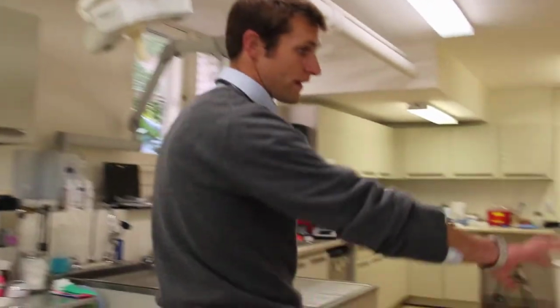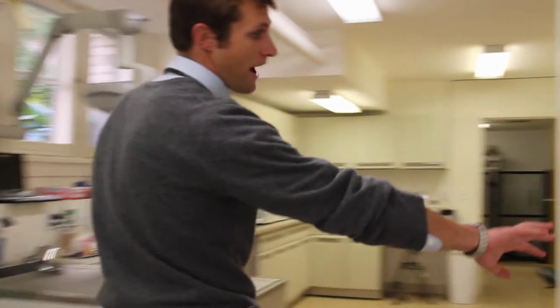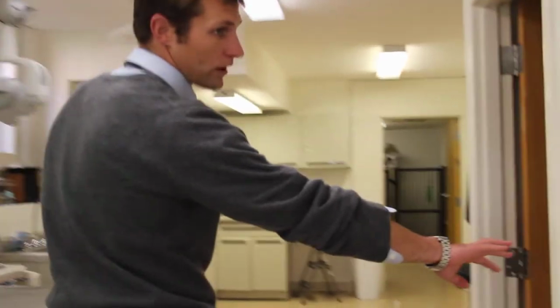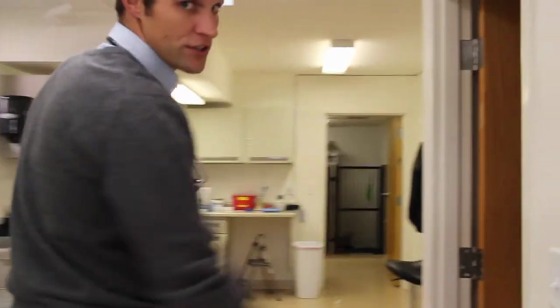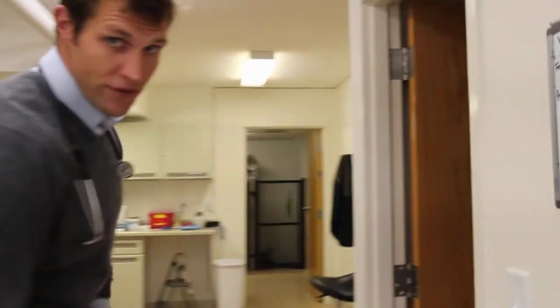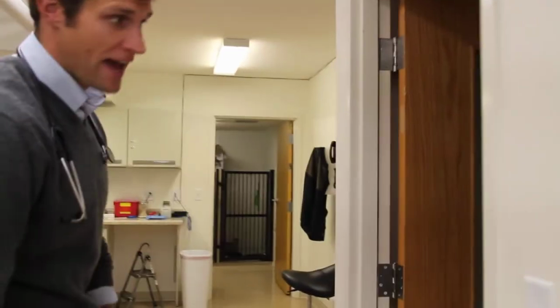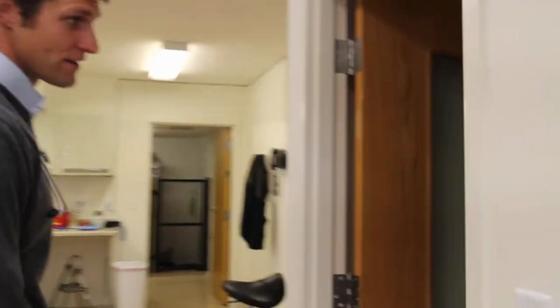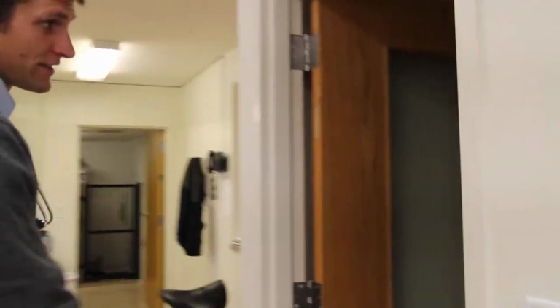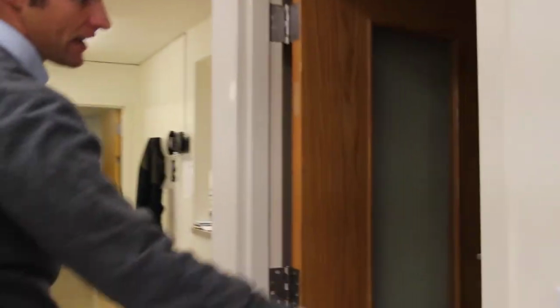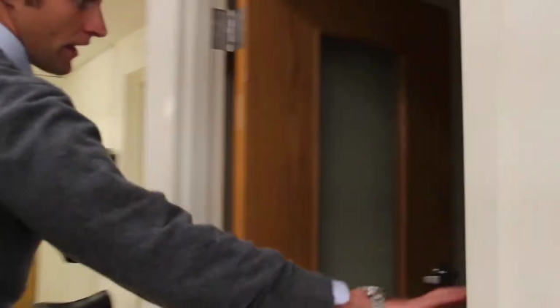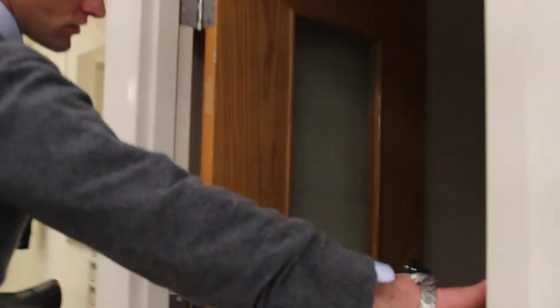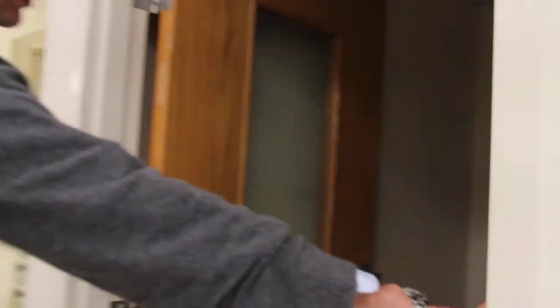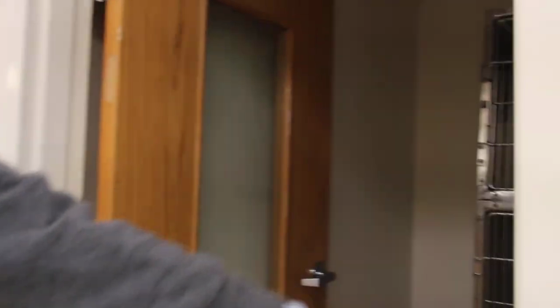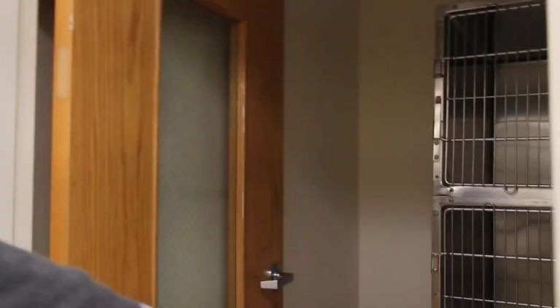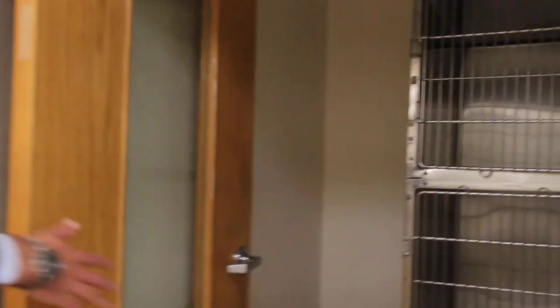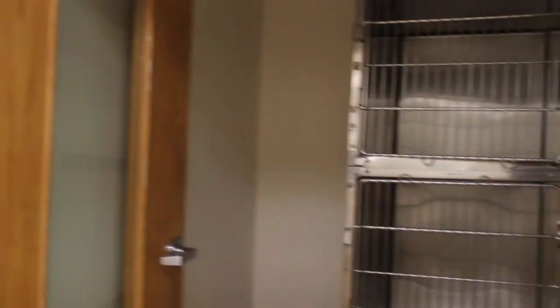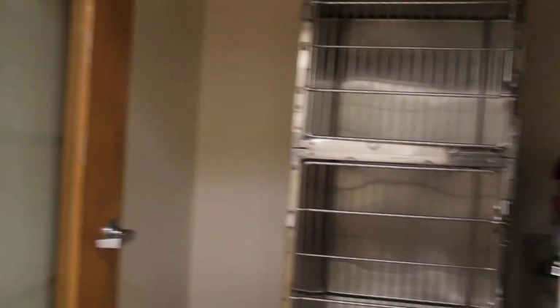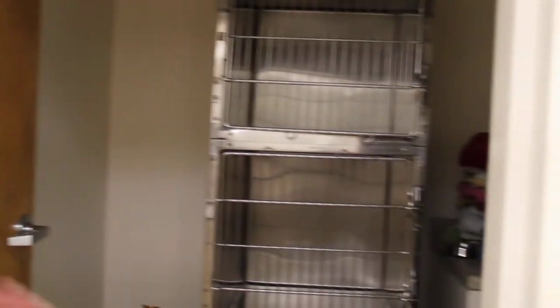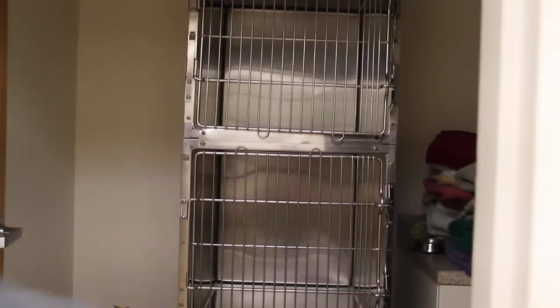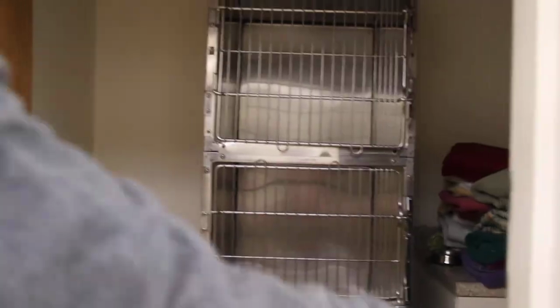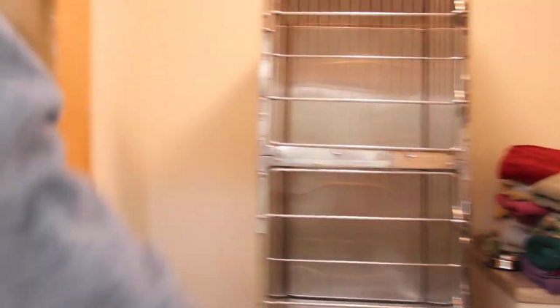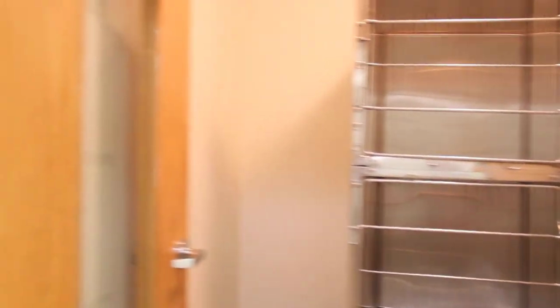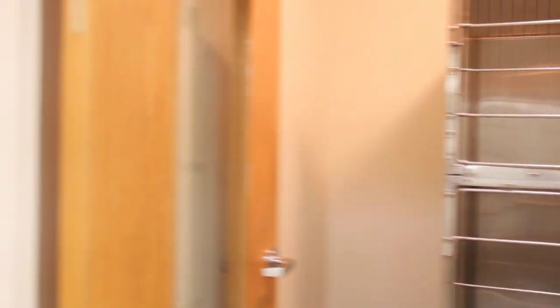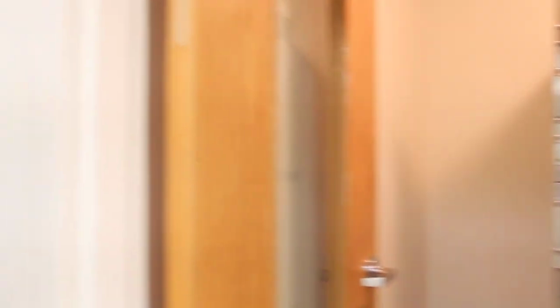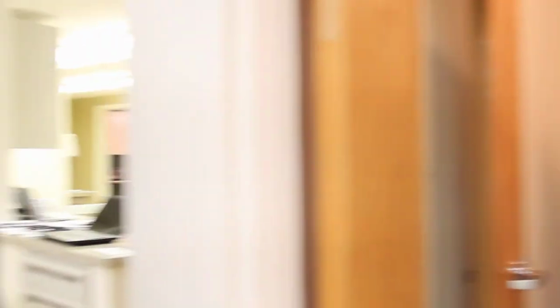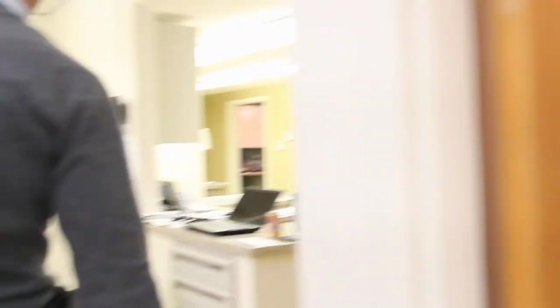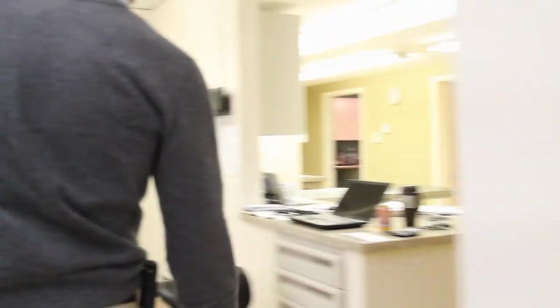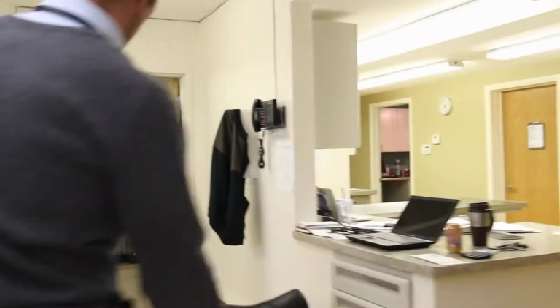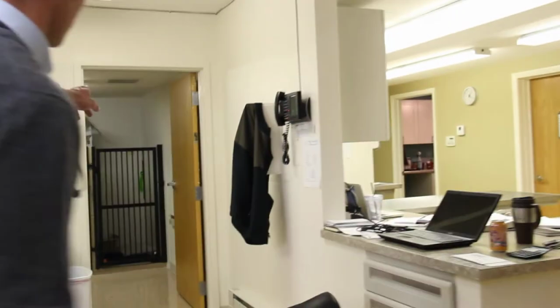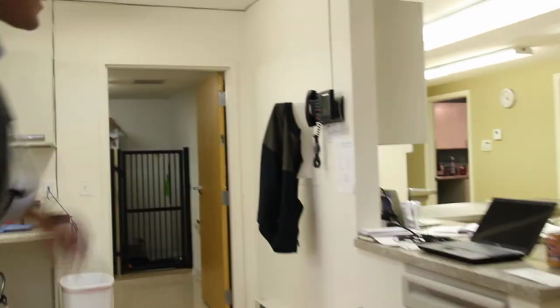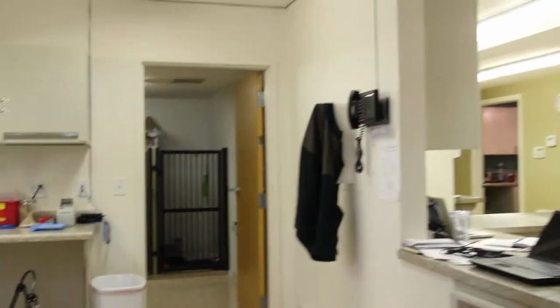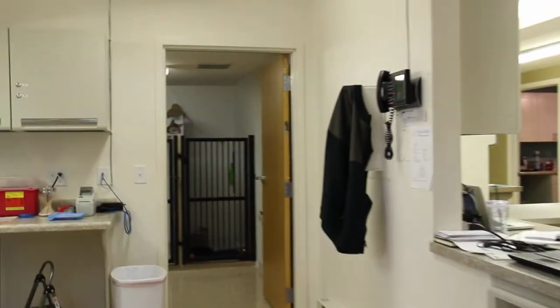The cat ward — if your cat is here for the day, these are just for day procedures, they would stay here. That's our cat ward in there. And then the dog wards are back down through there.